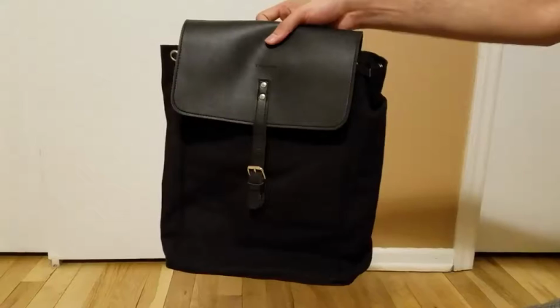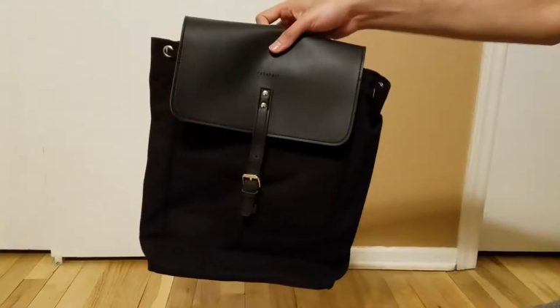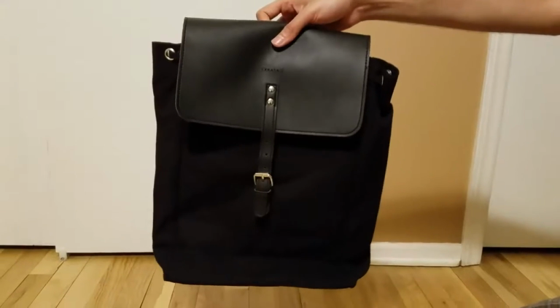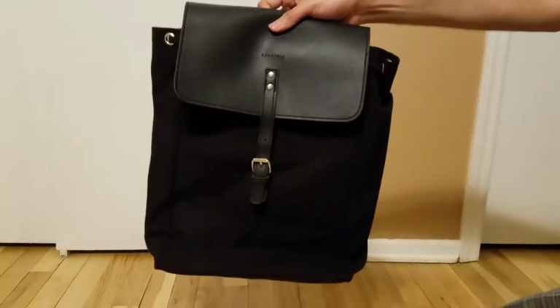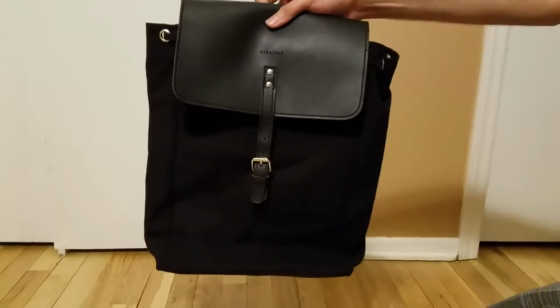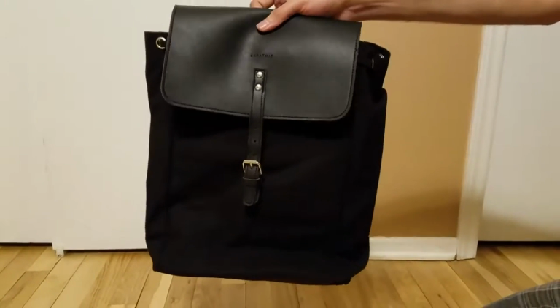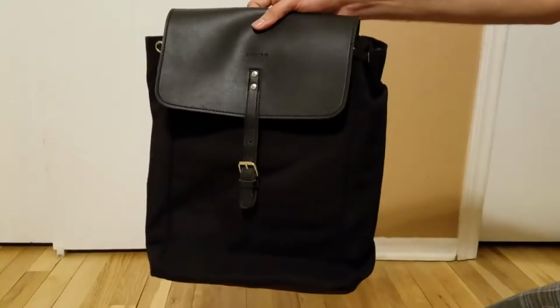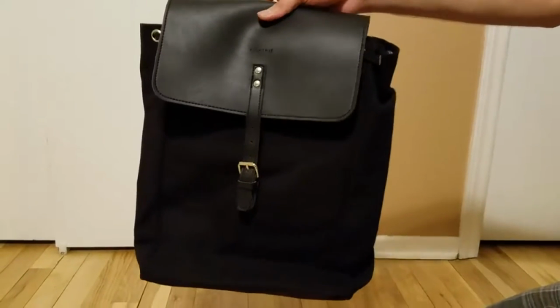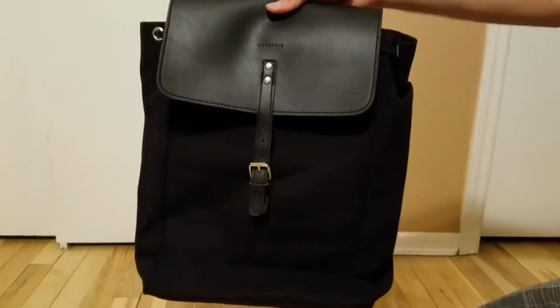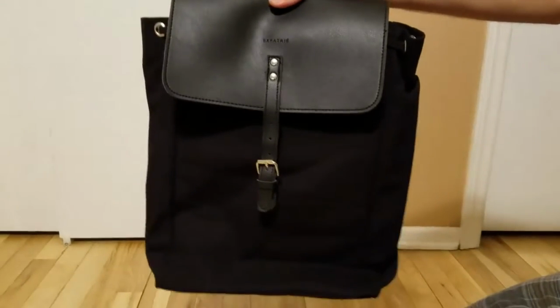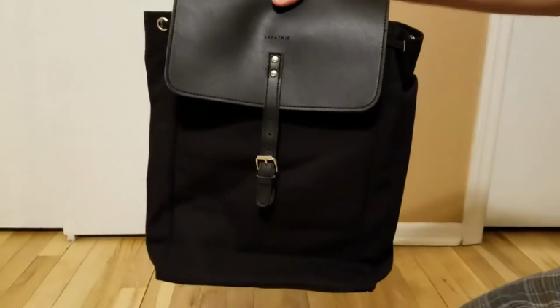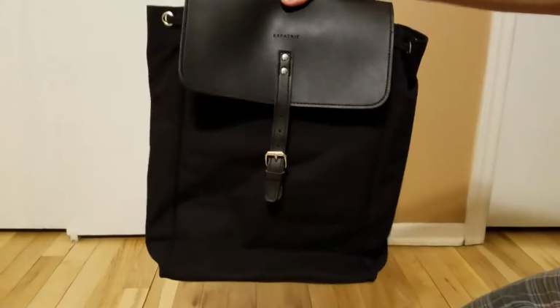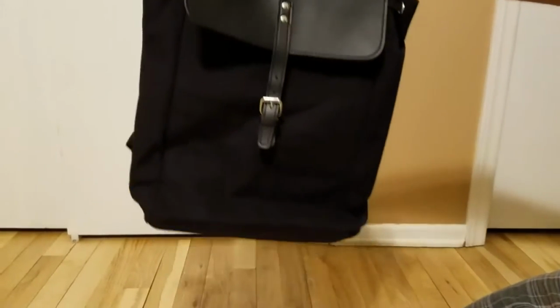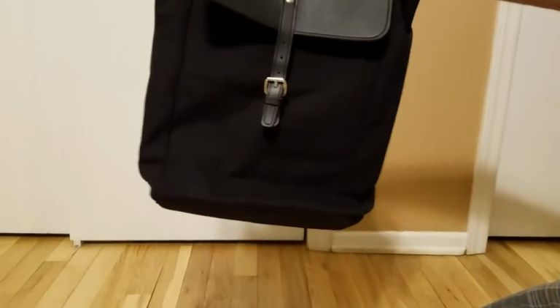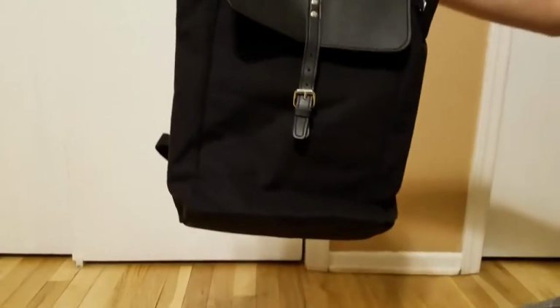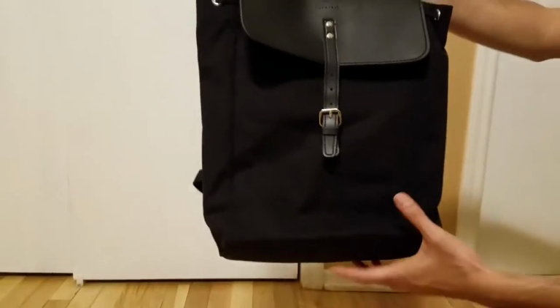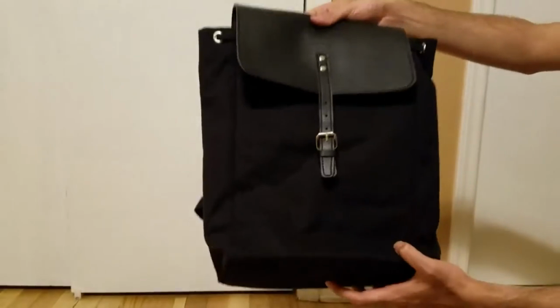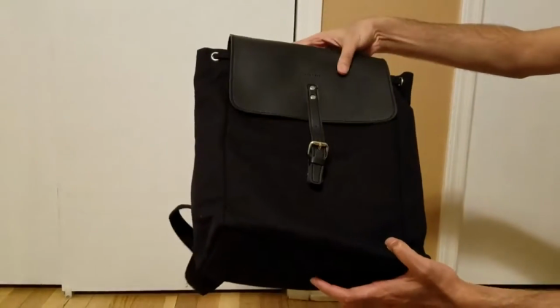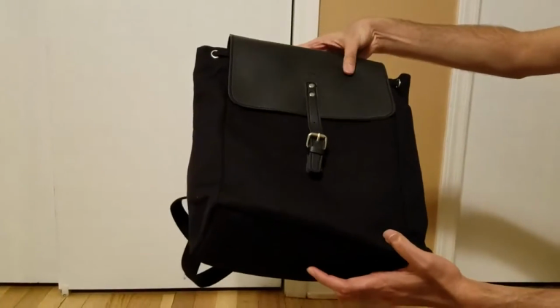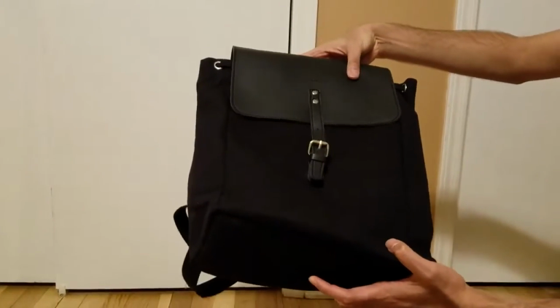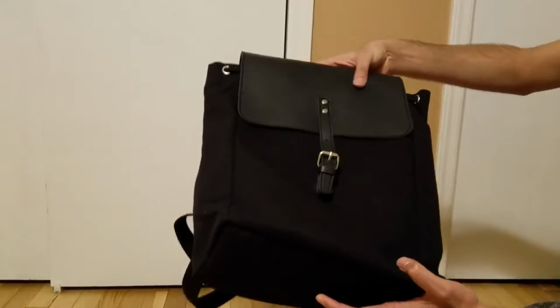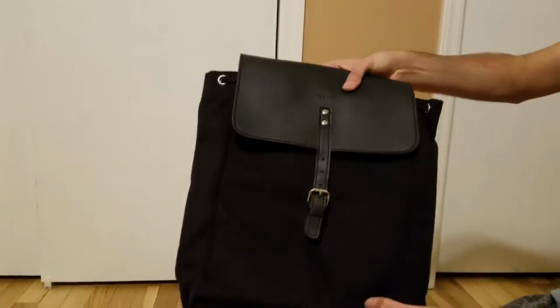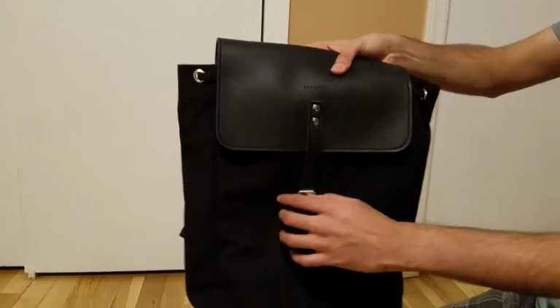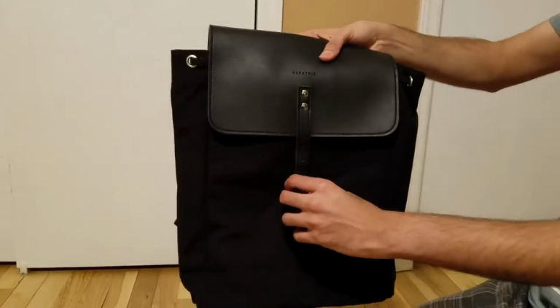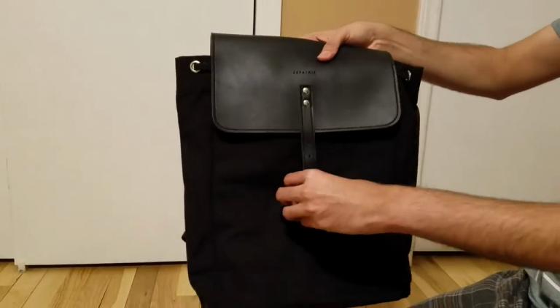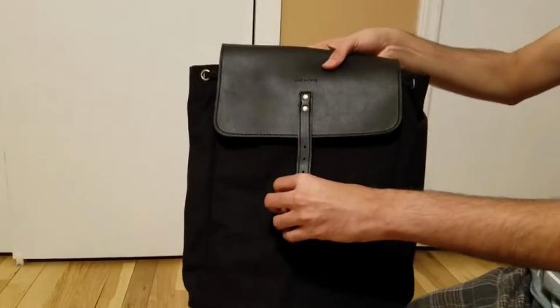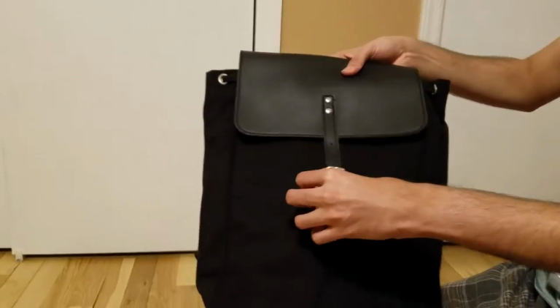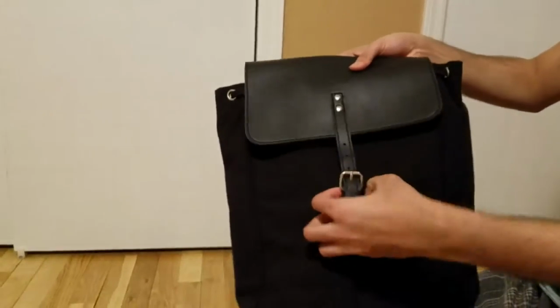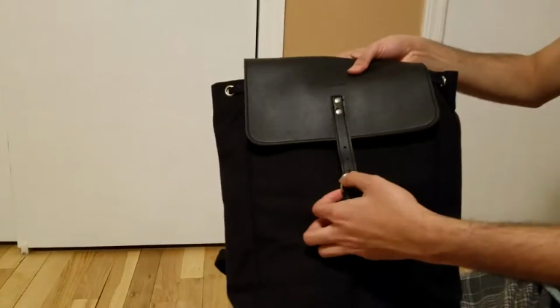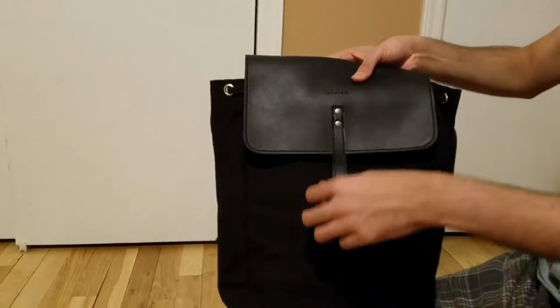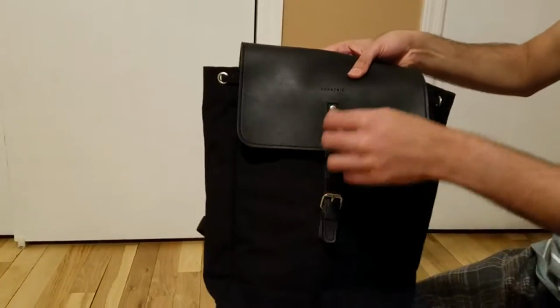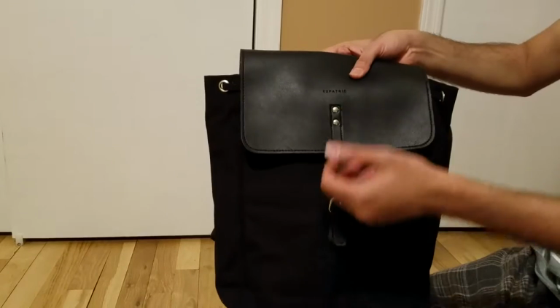This is the Expatry women's shoulder bag. You can see it looks nice and professional, and this buckle is just to adjust the size.